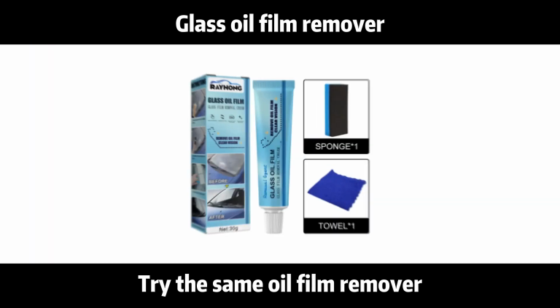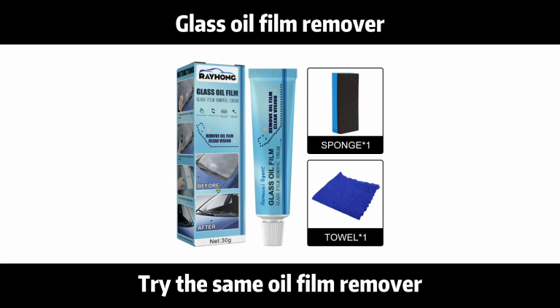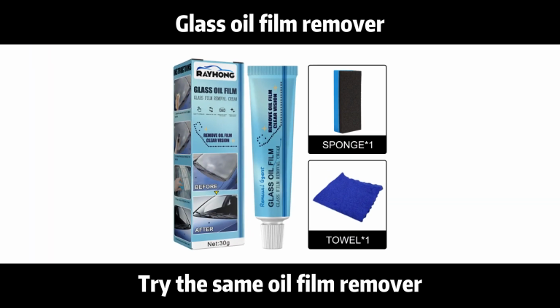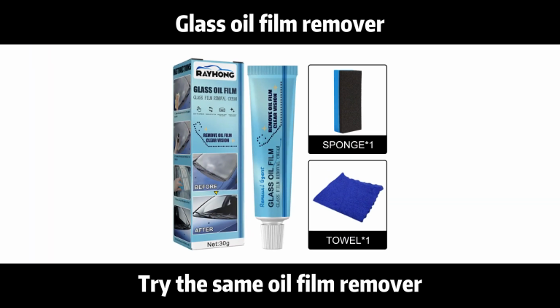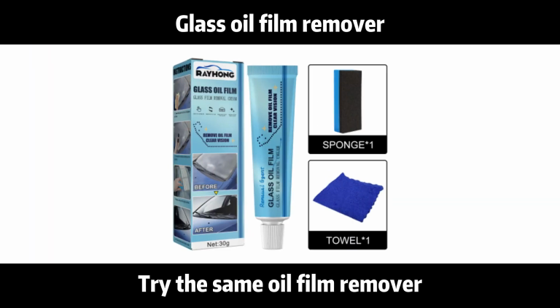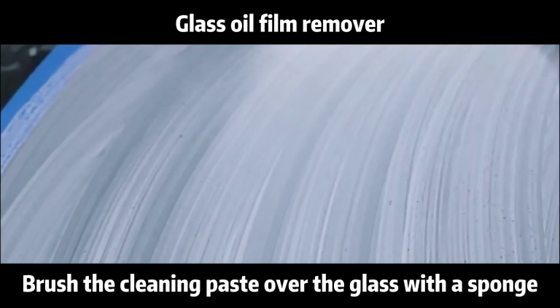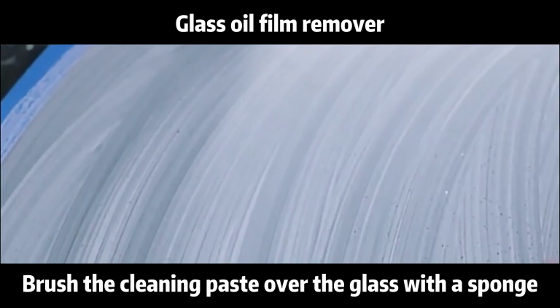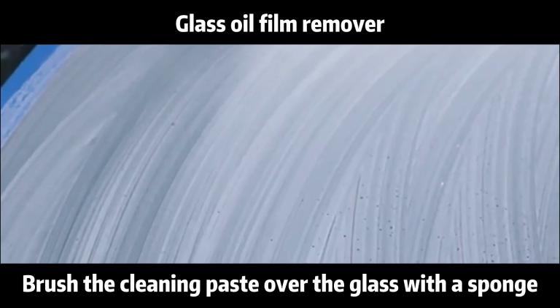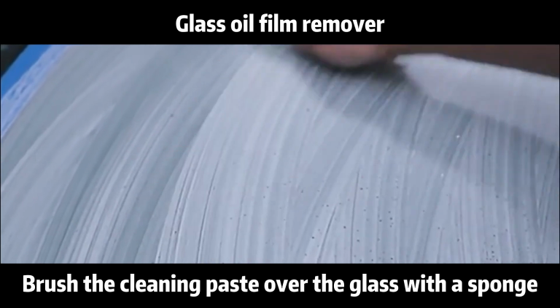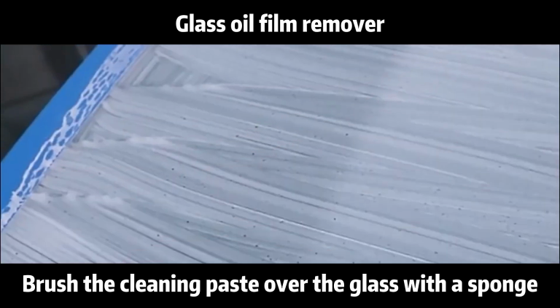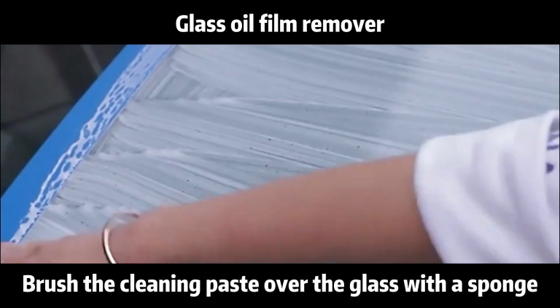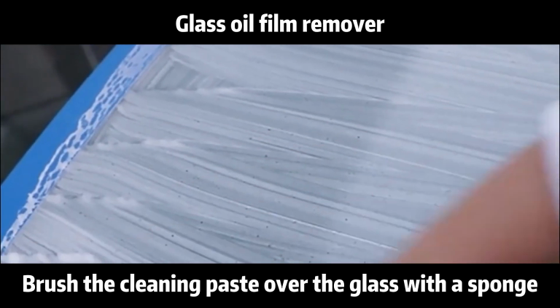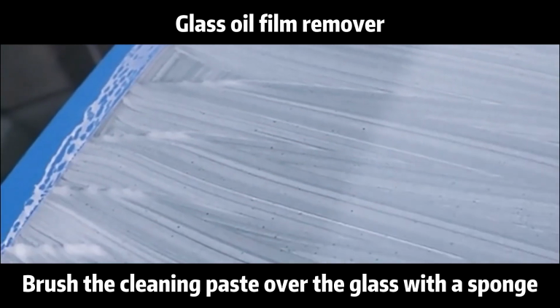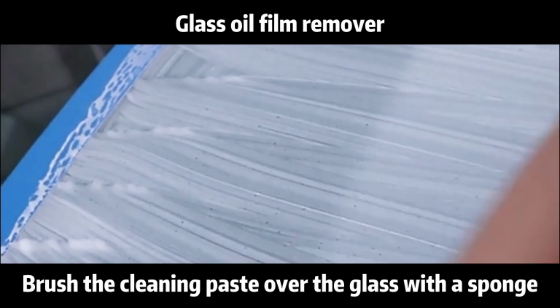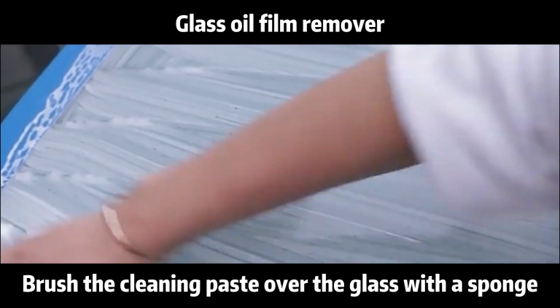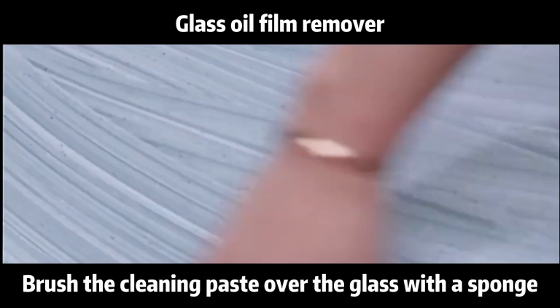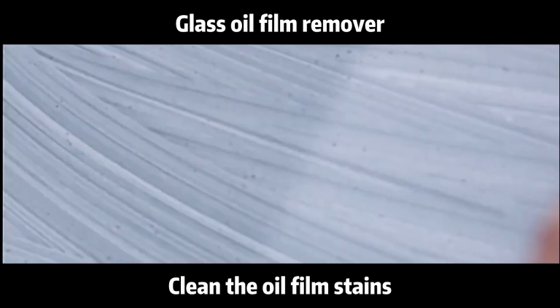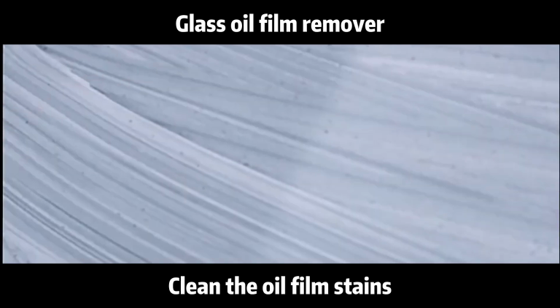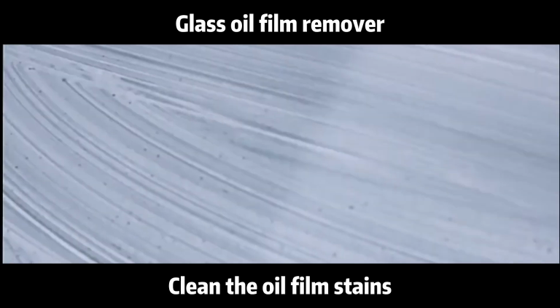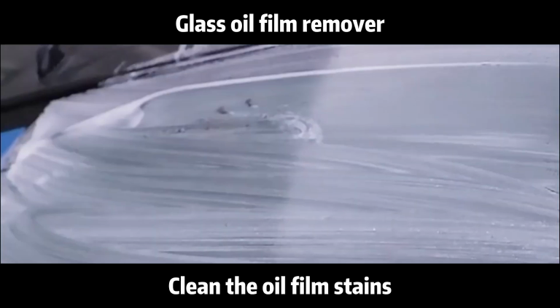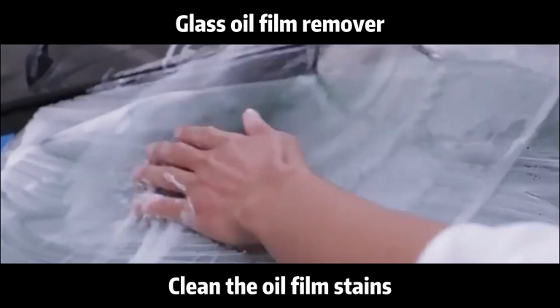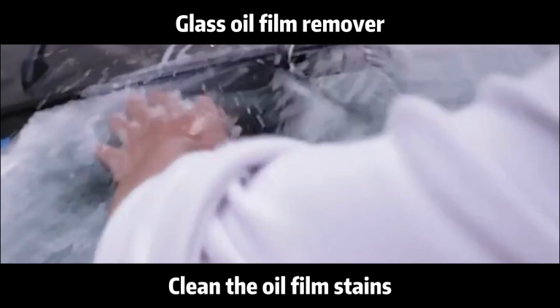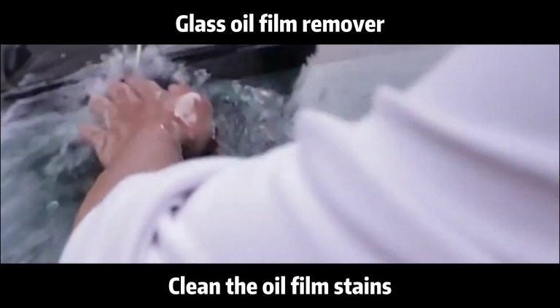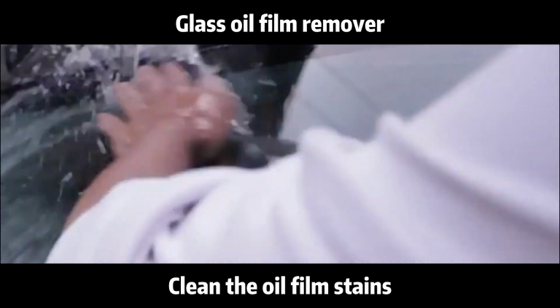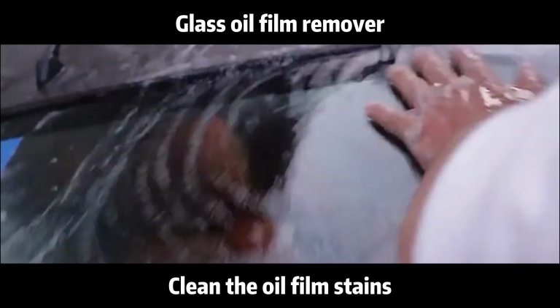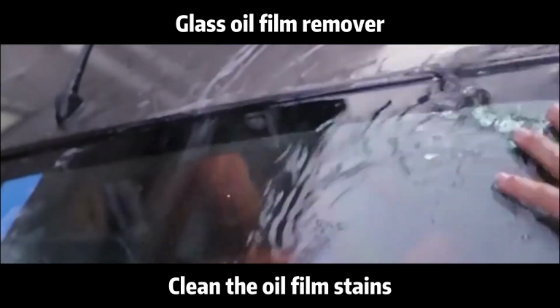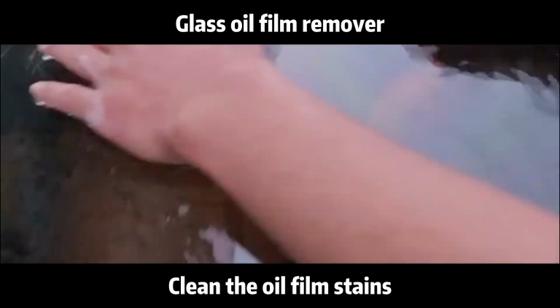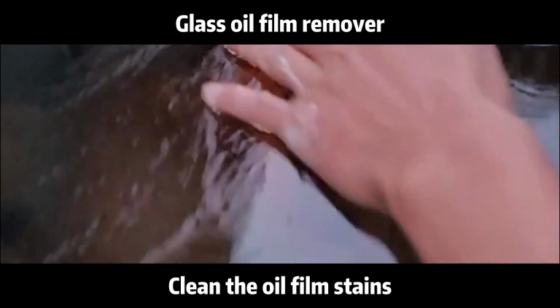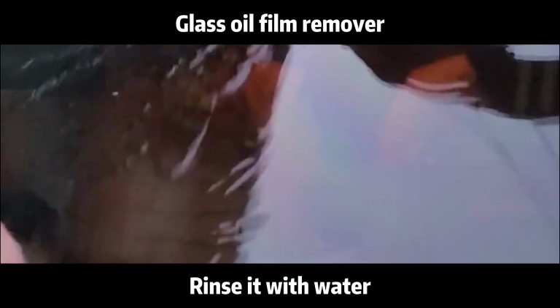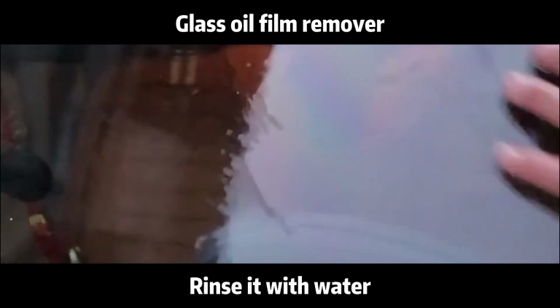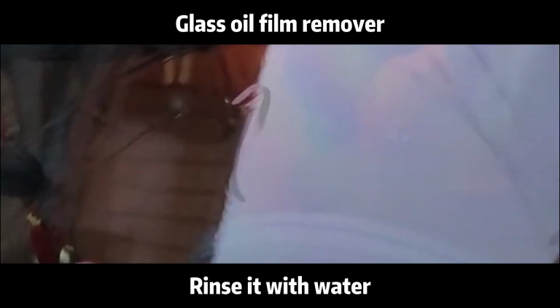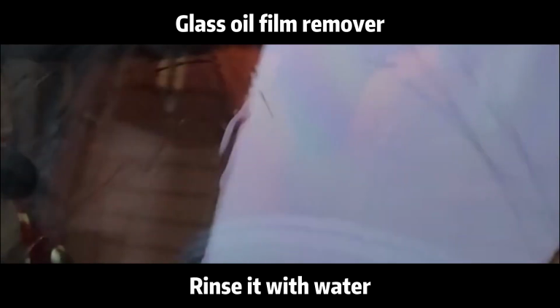Try the semi-film remover. Brush the cleaning paste over the glass with a sponge. Clean the oil film steam. Clean it with water.